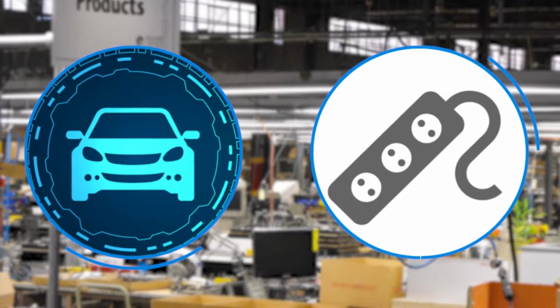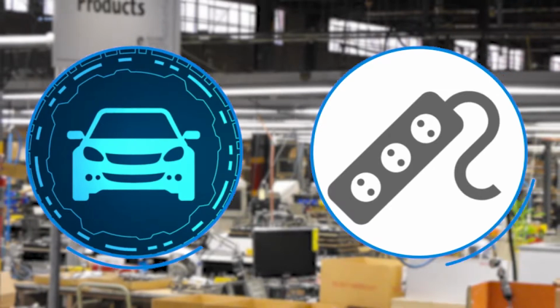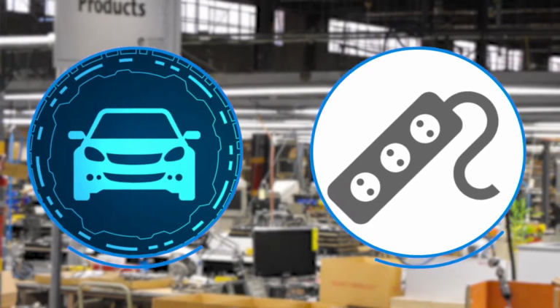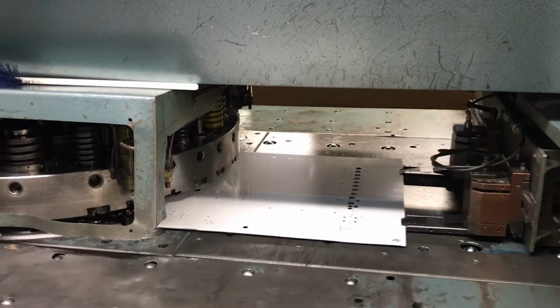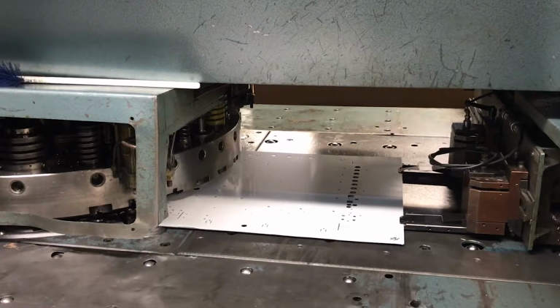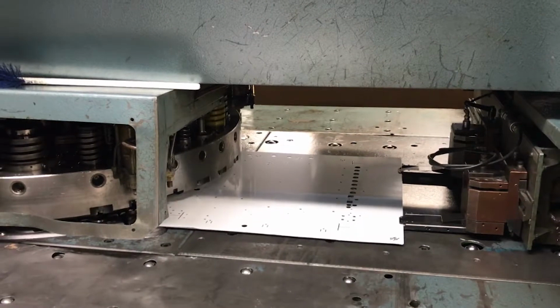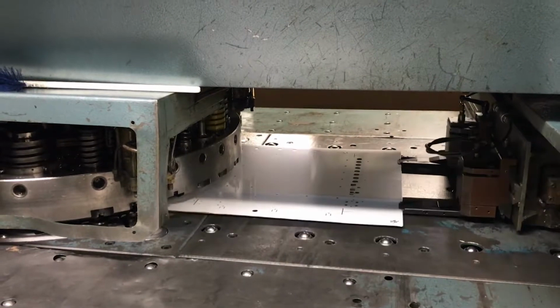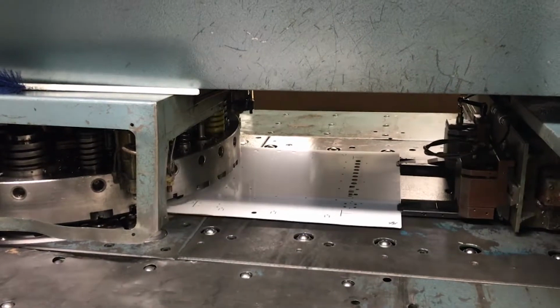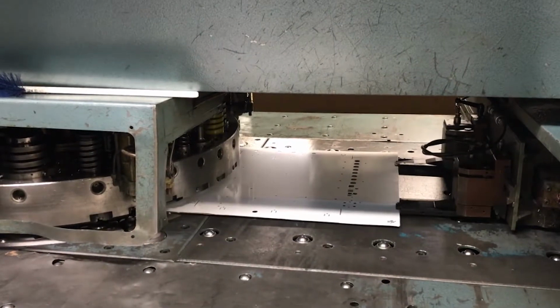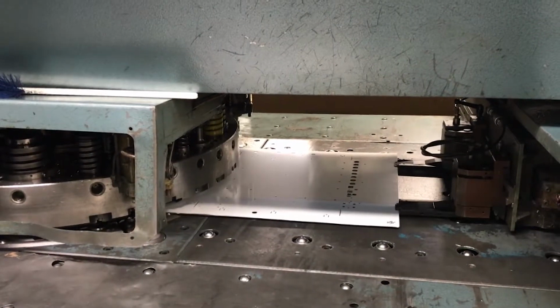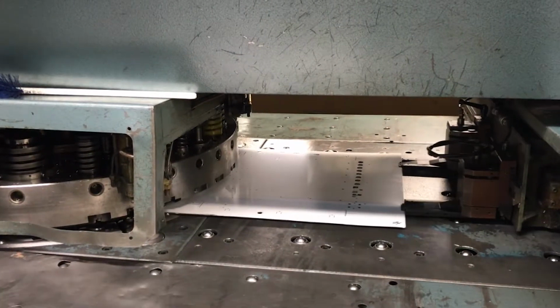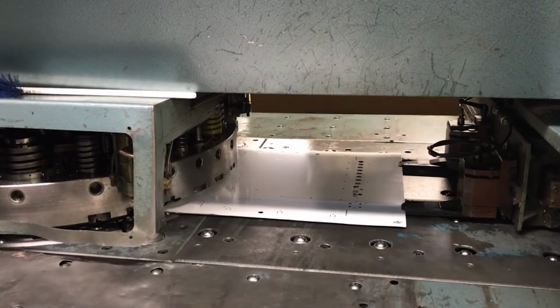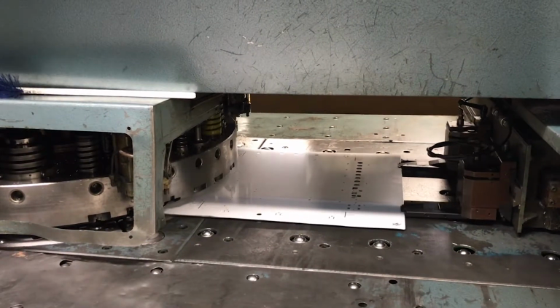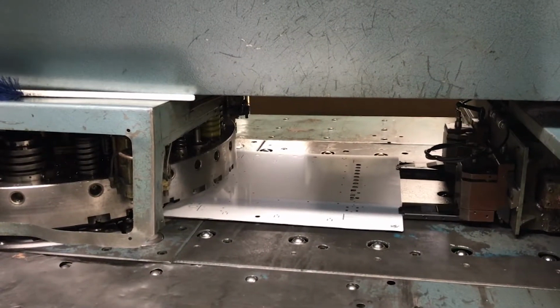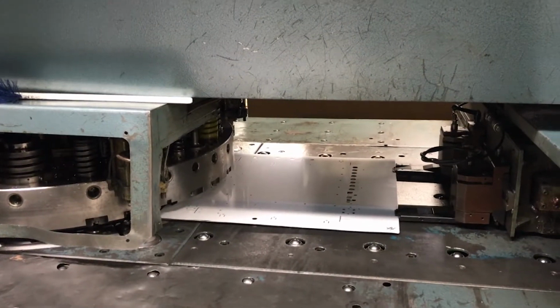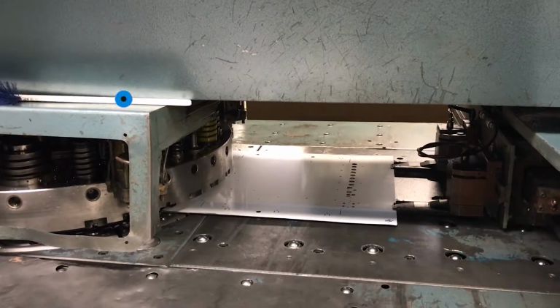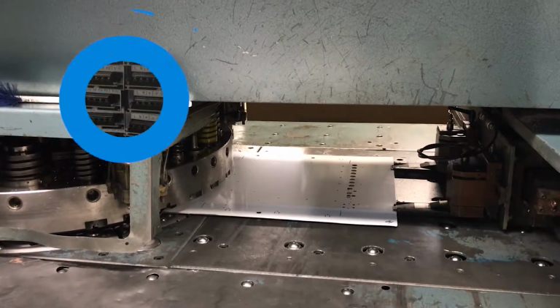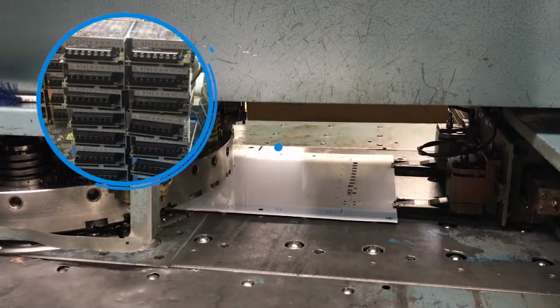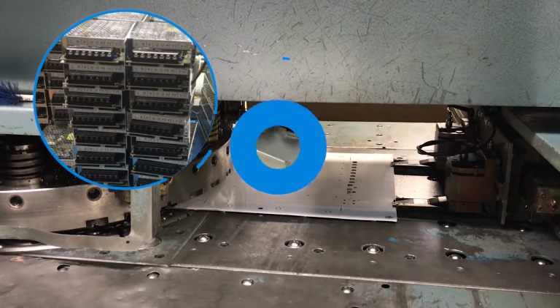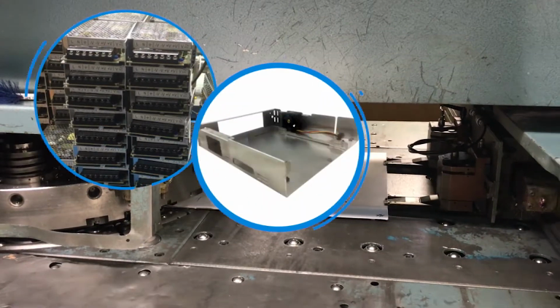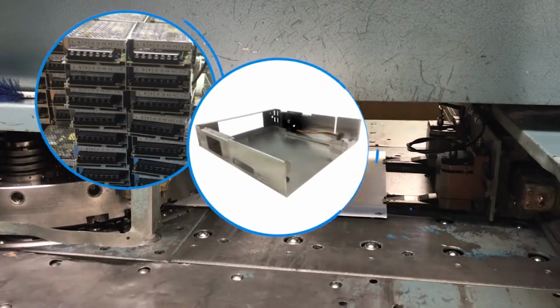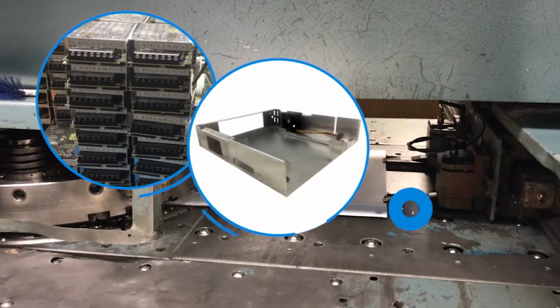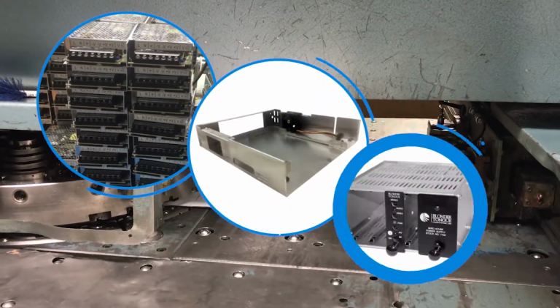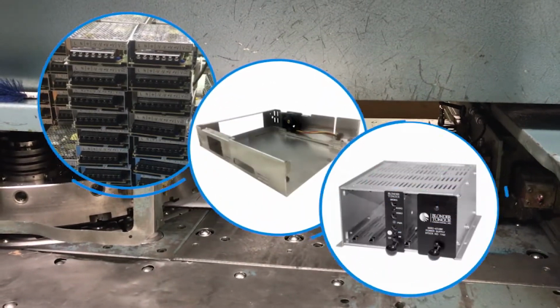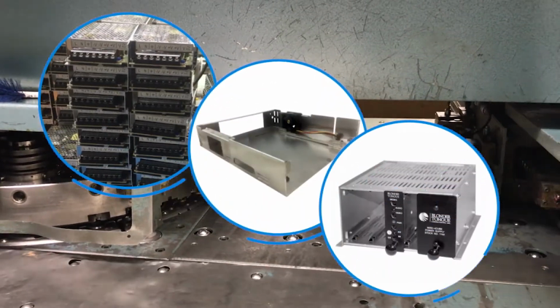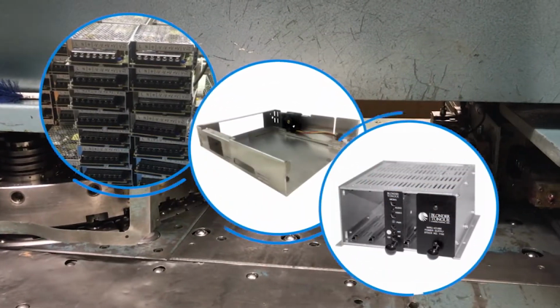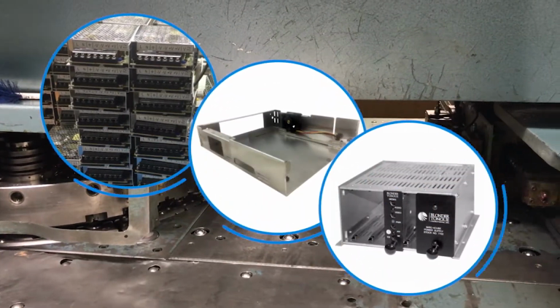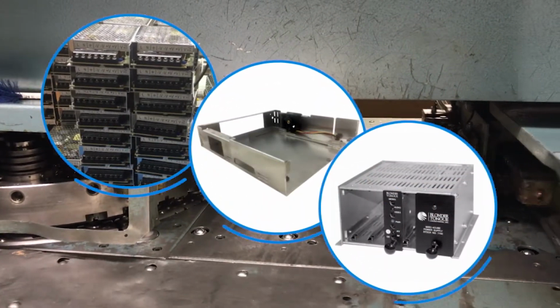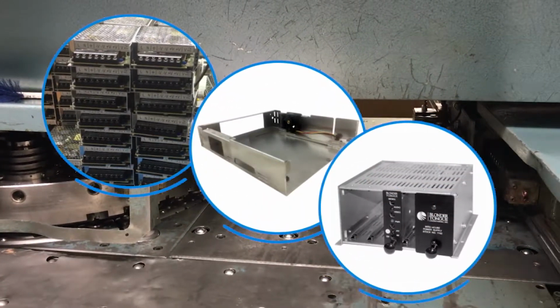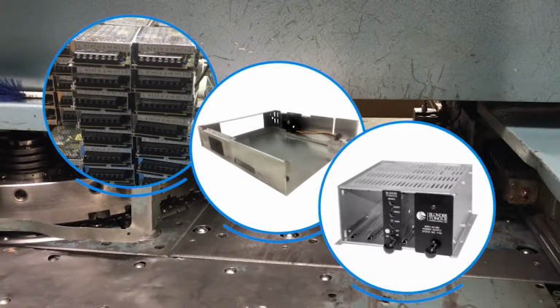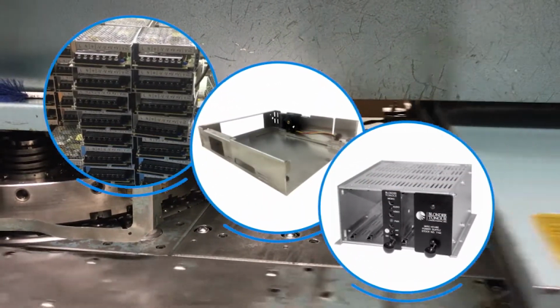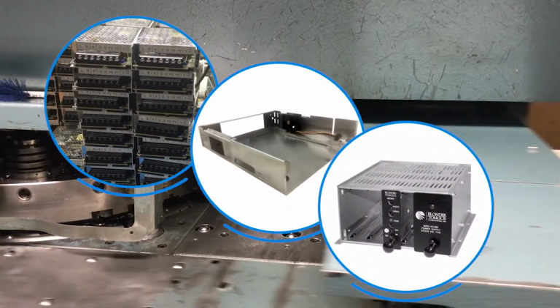Need sheet metal fabrication? Our shop is capable of punching, forming, and fastener assemblies for electrical boxes, chassis, or enclosures. Our US-sourced sheet metal is always in supply.